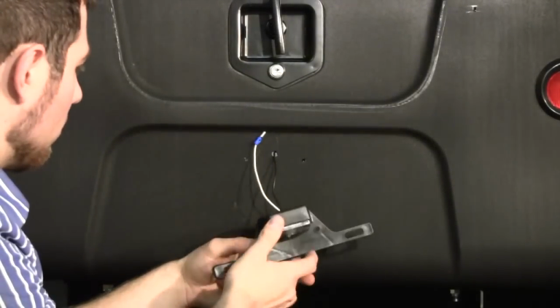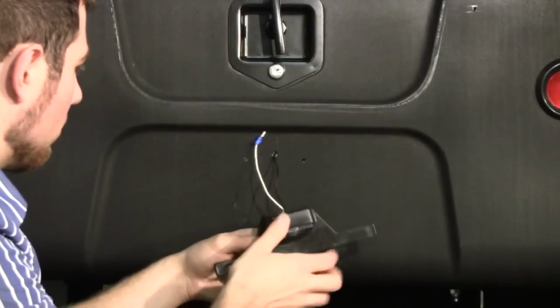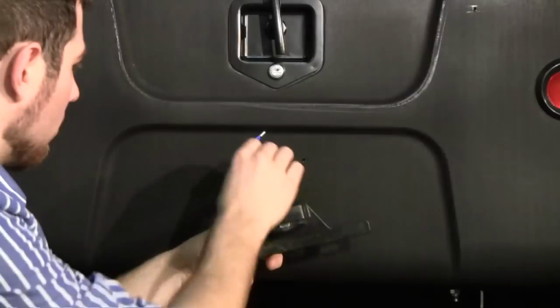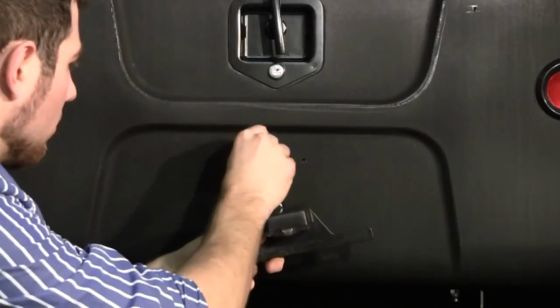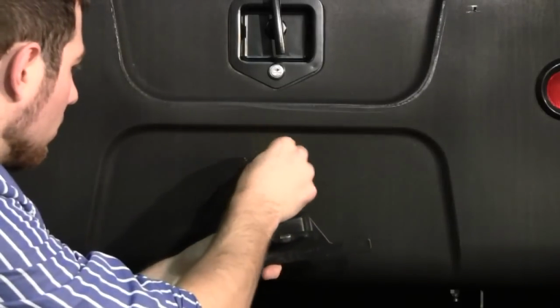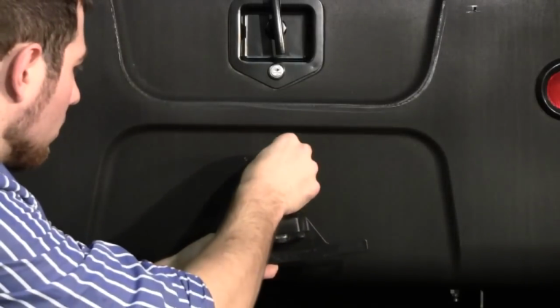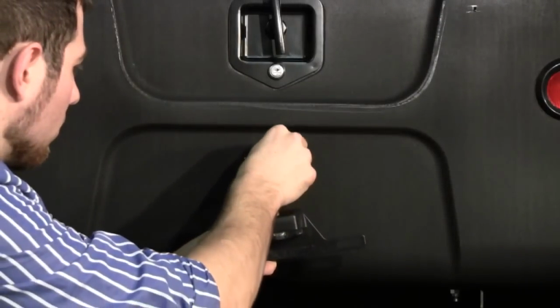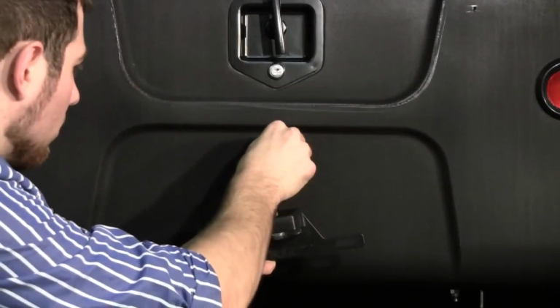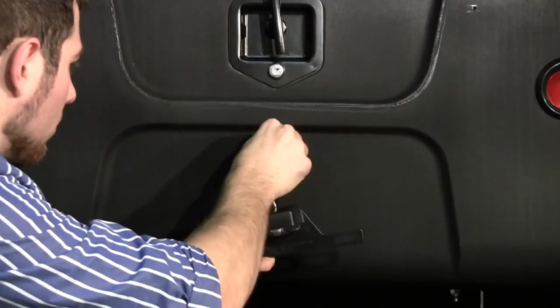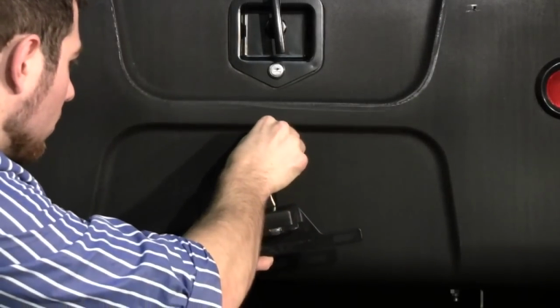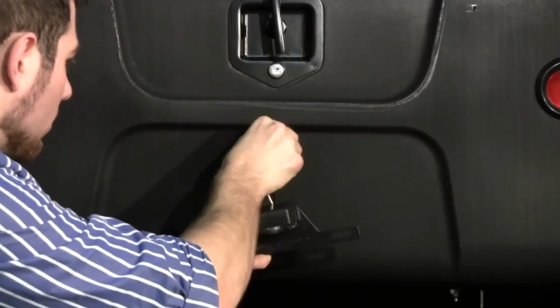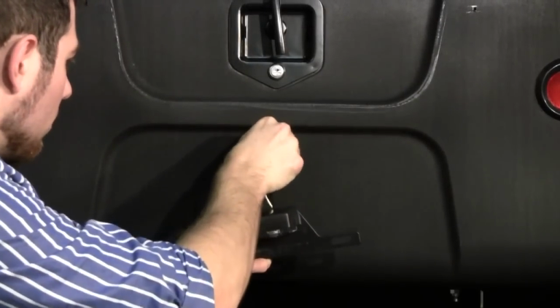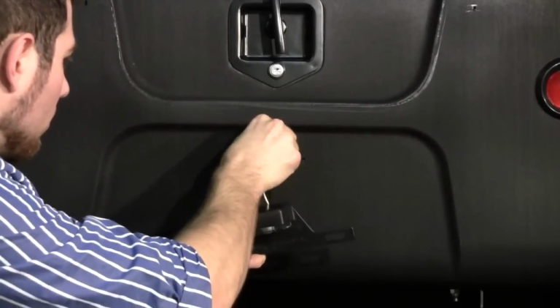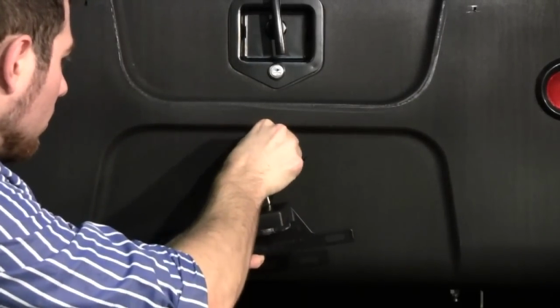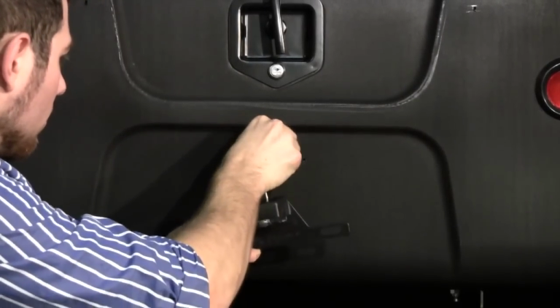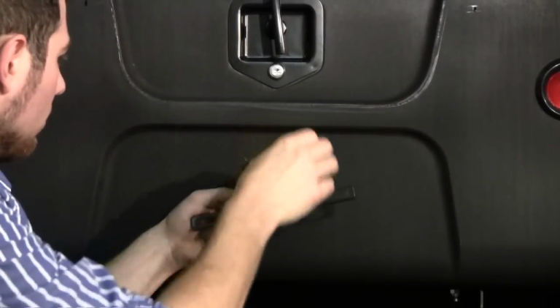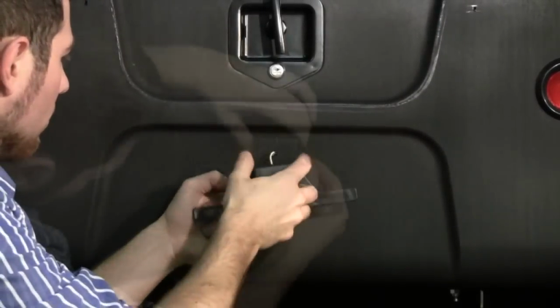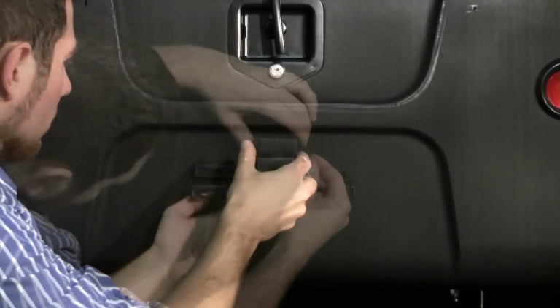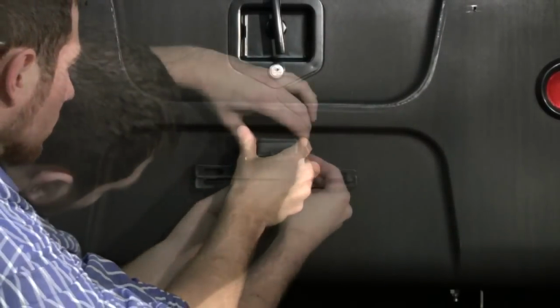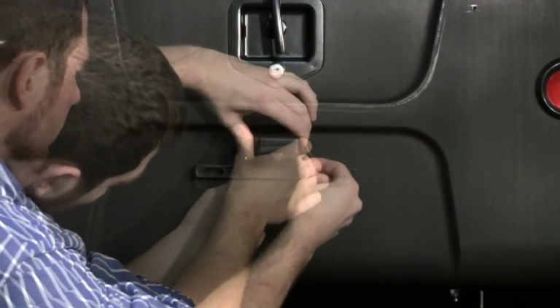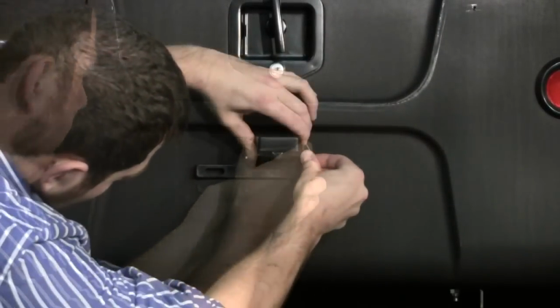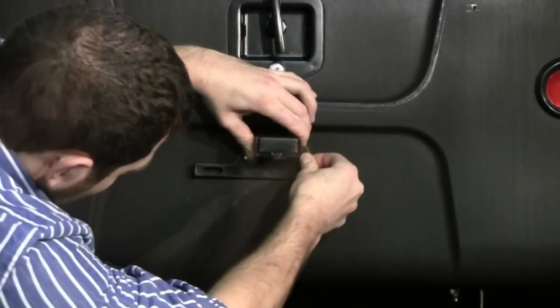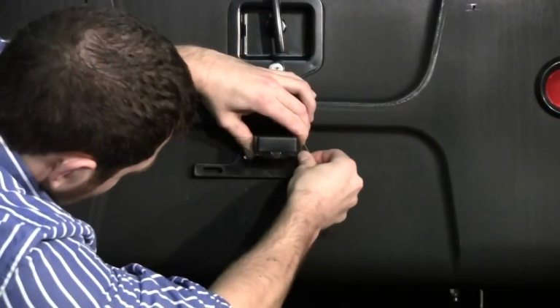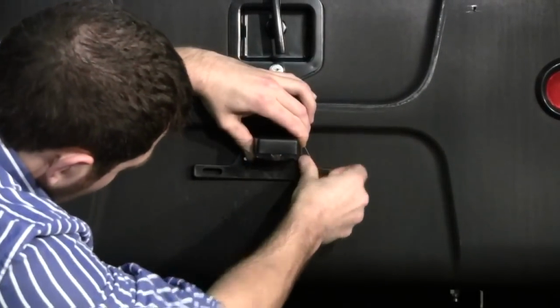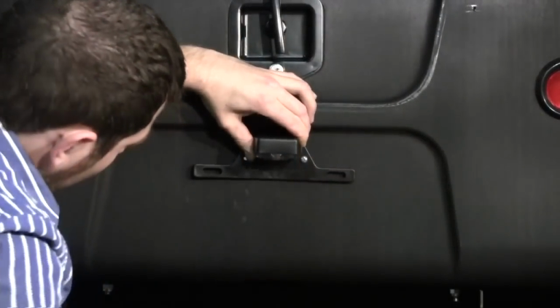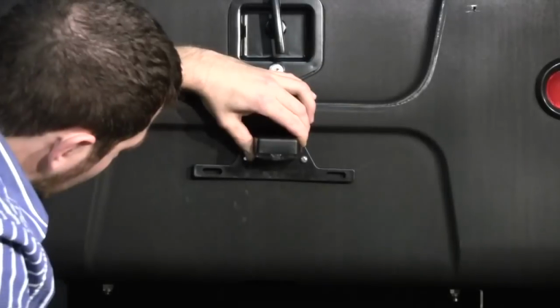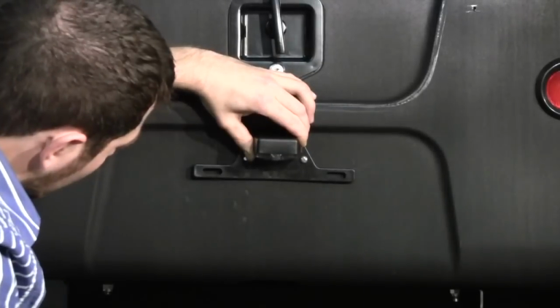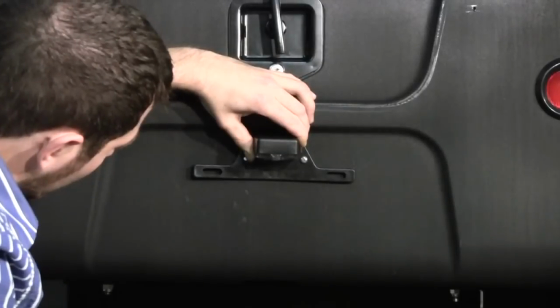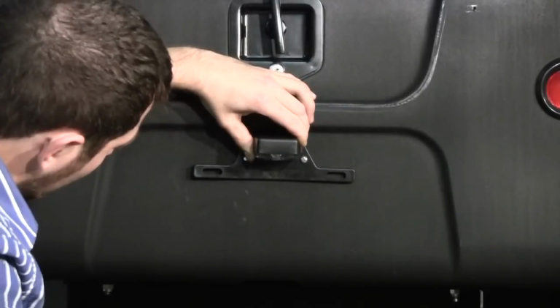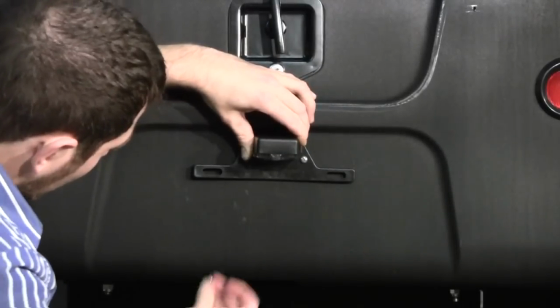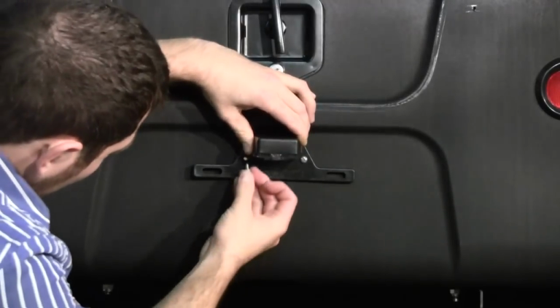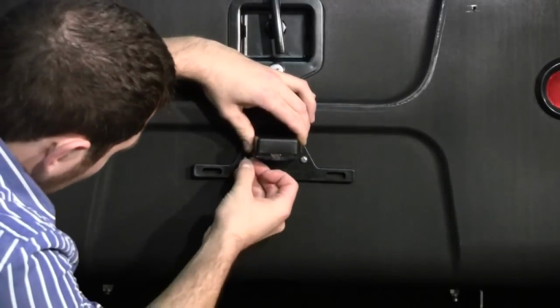Feed the wires of the license plate bracket into this hole. Hold the bracket in place and insert the two machine screws into the first two holes you made.